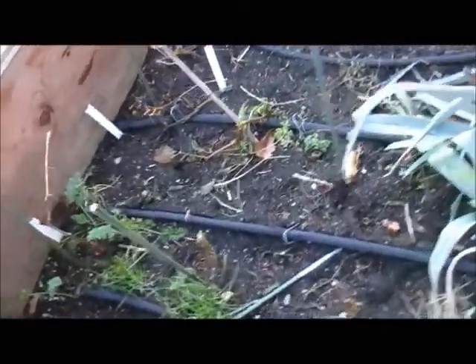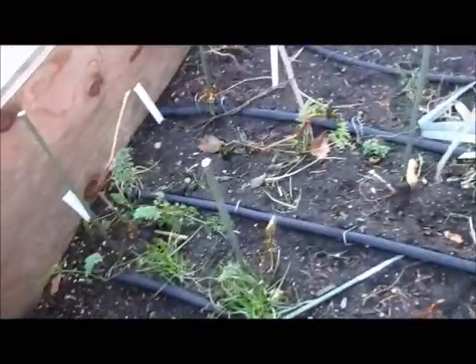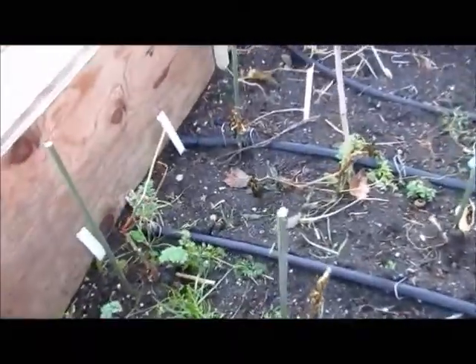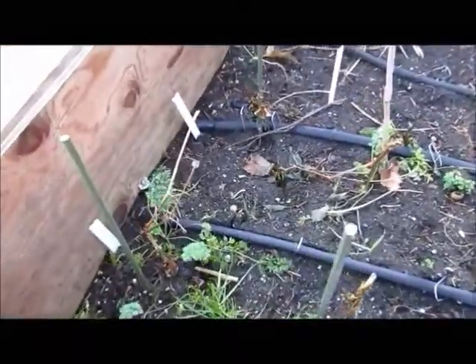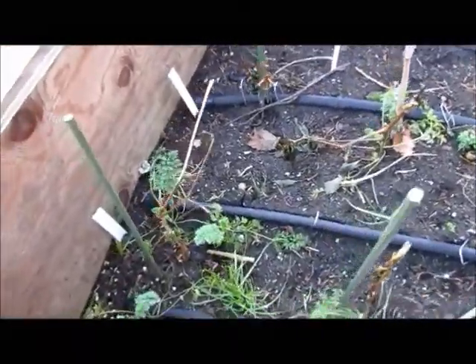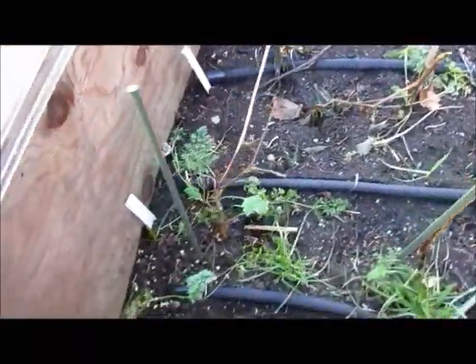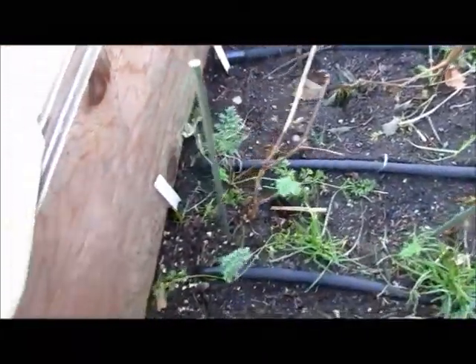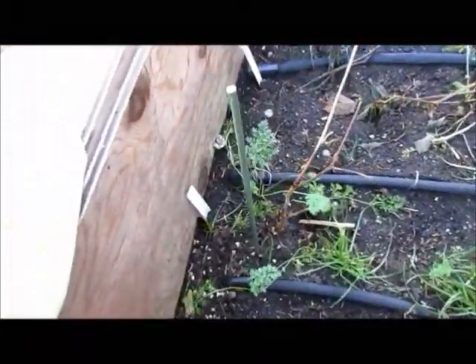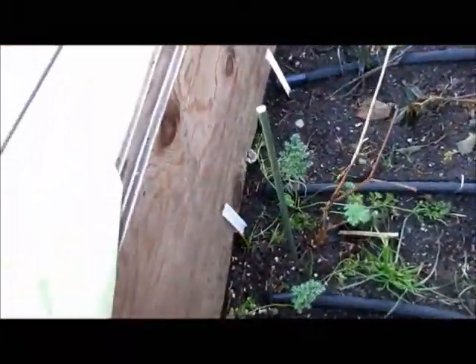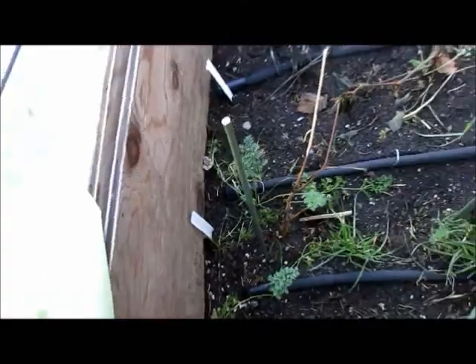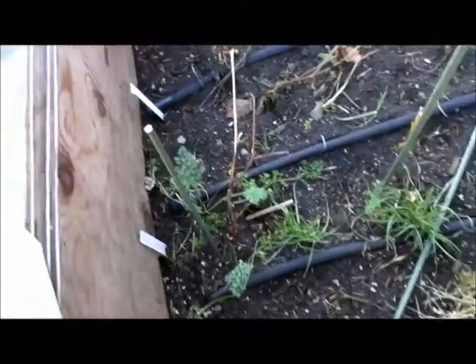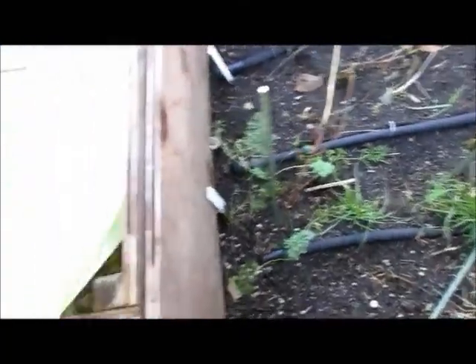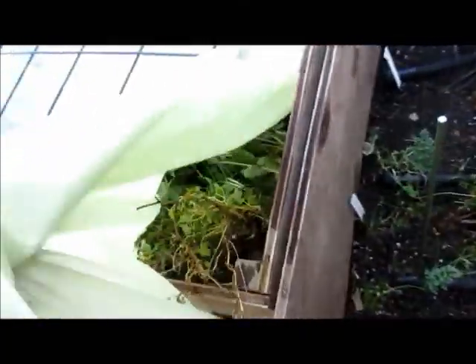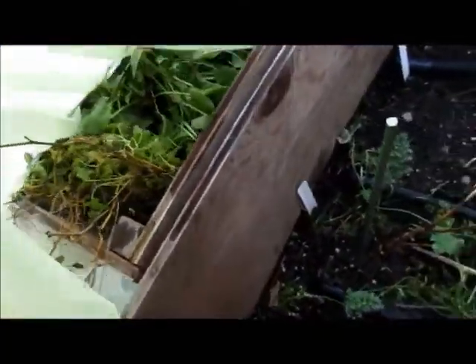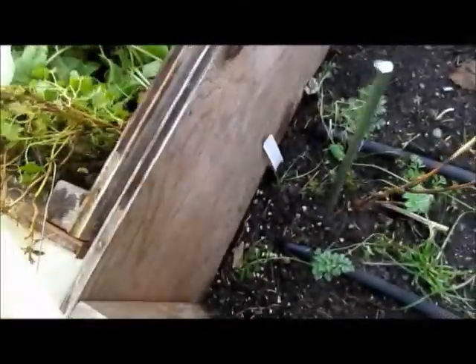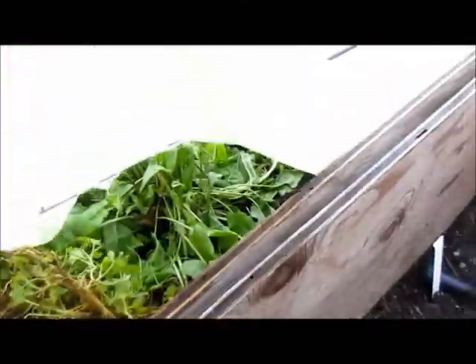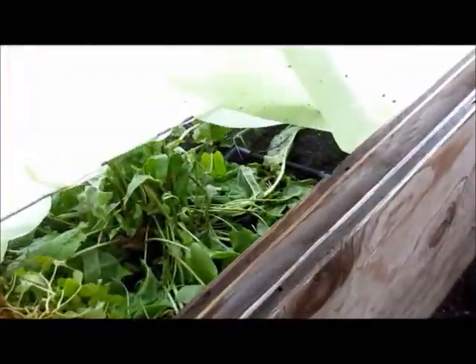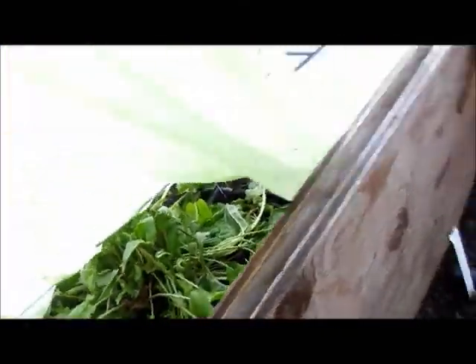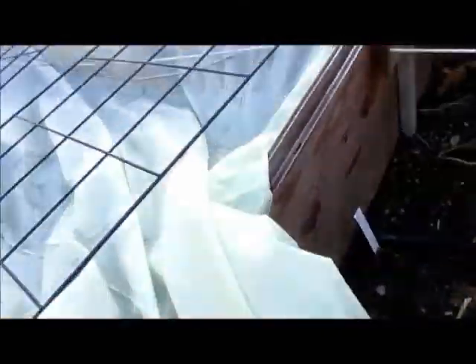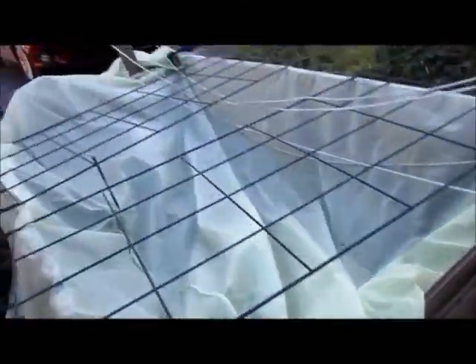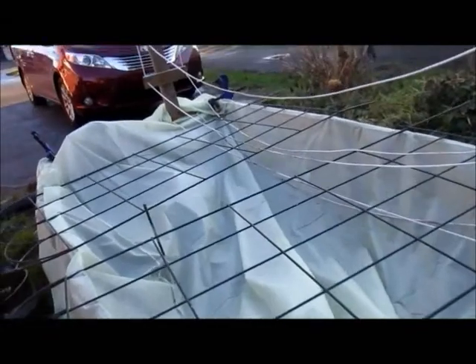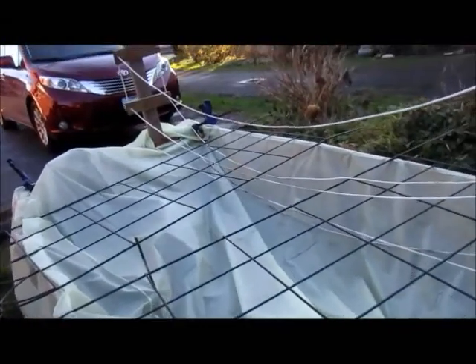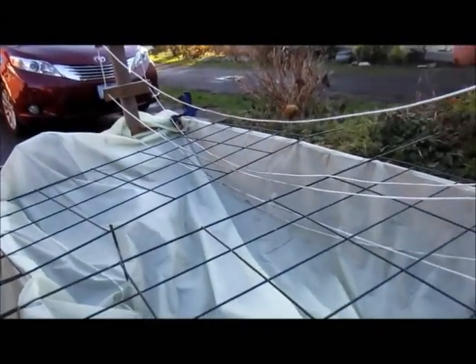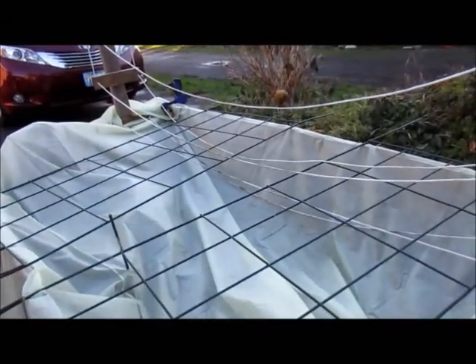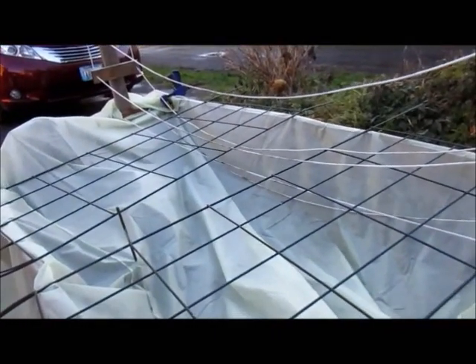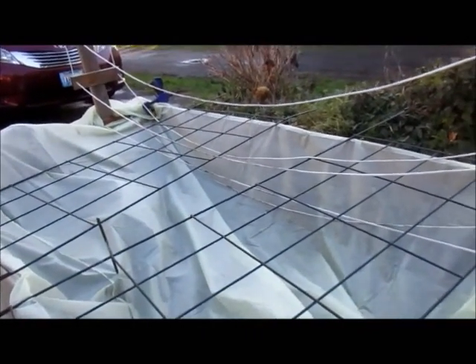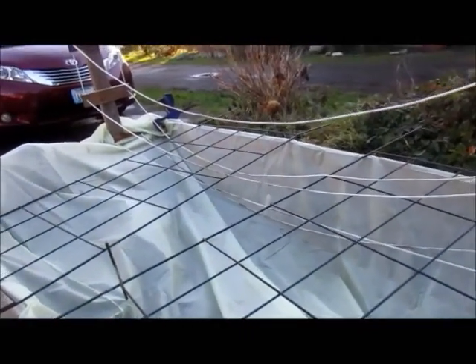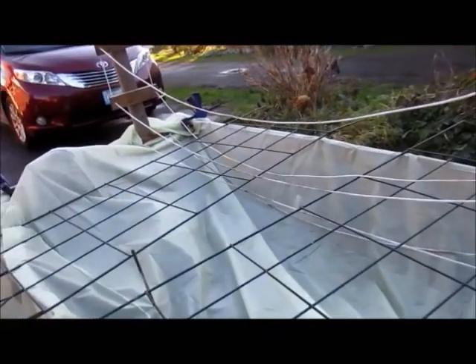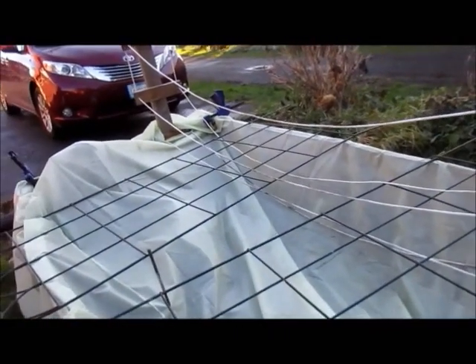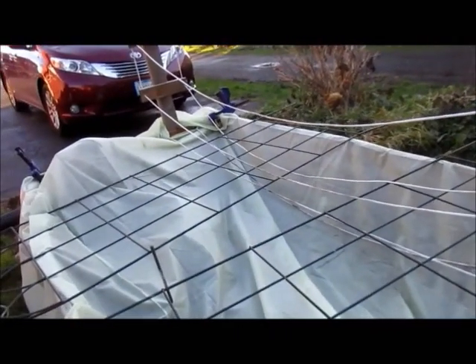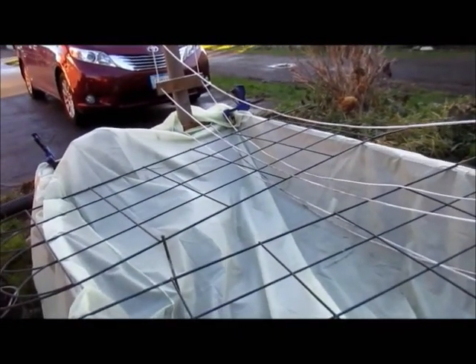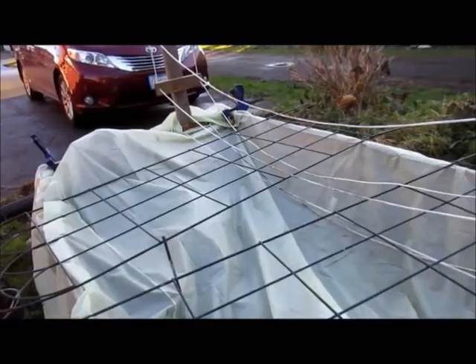I've got a couple of carrots there — they're quite small. And then under here, the herbs in the soil are doing okay. I can't really uncover most of it, but it's doing well.